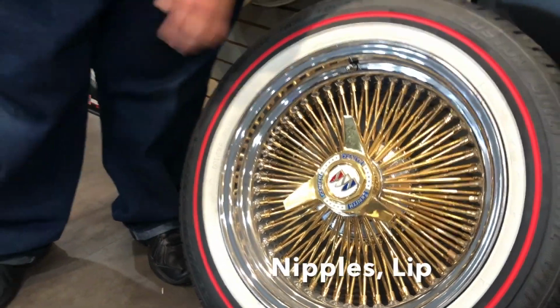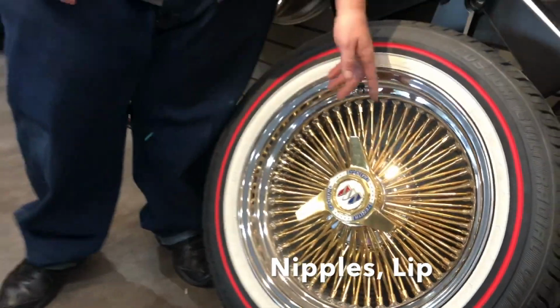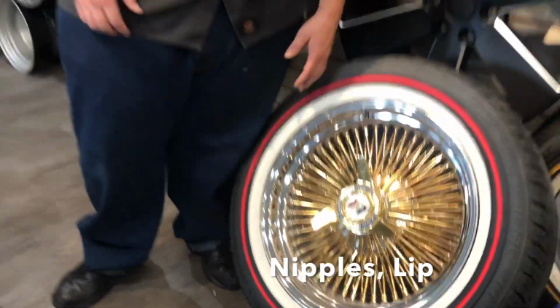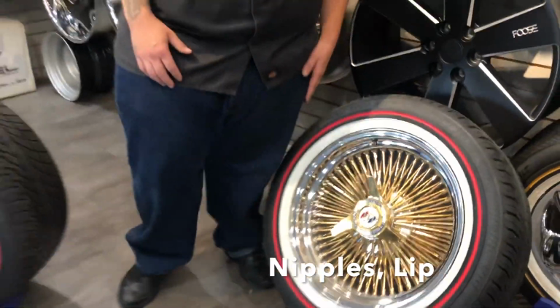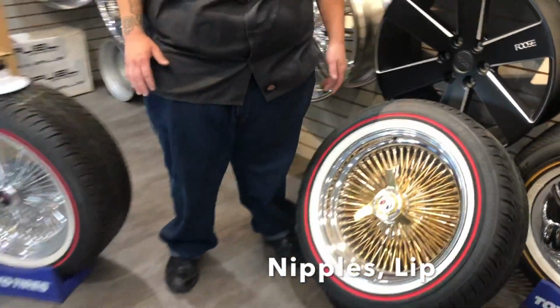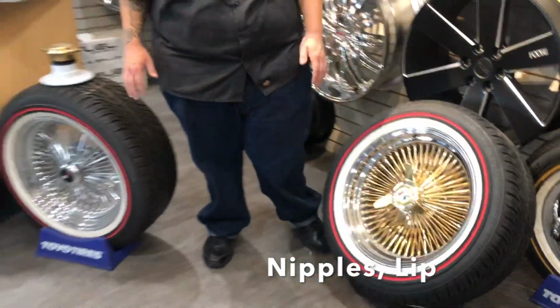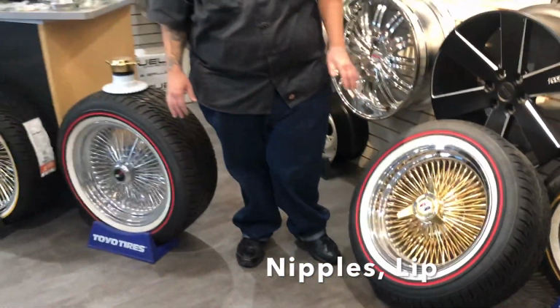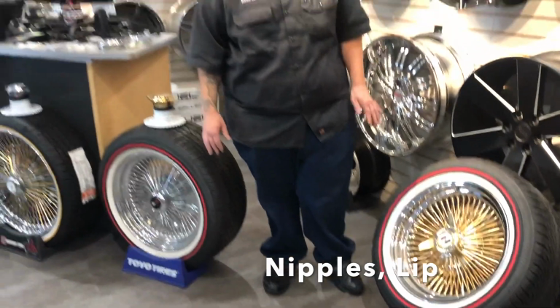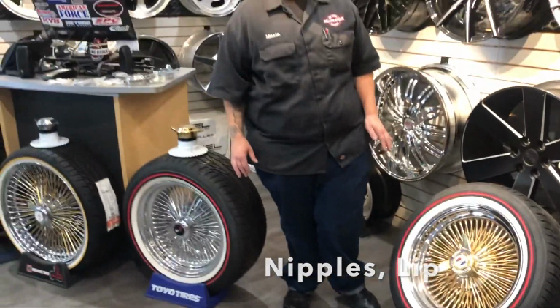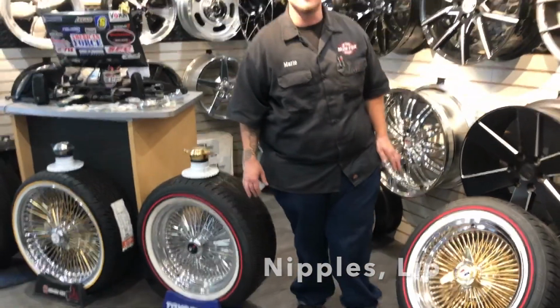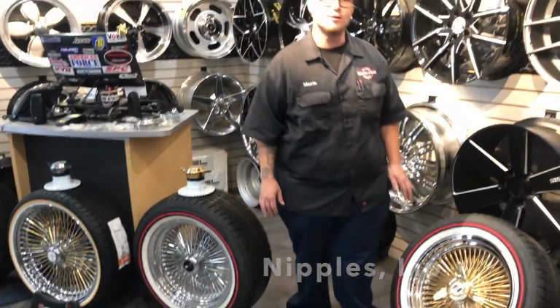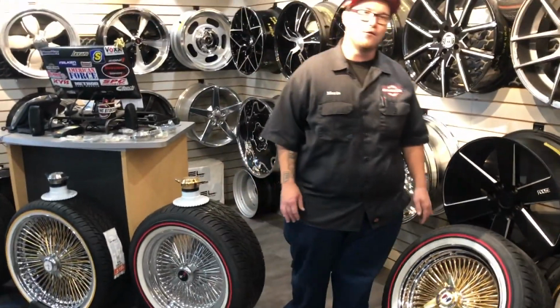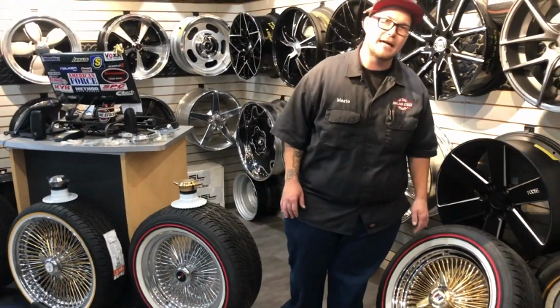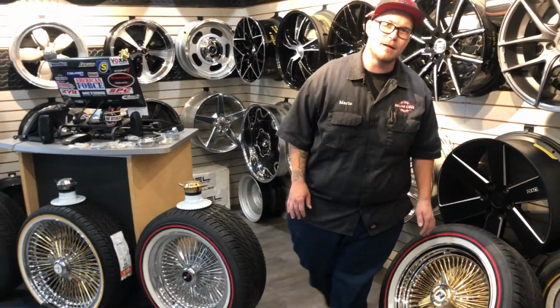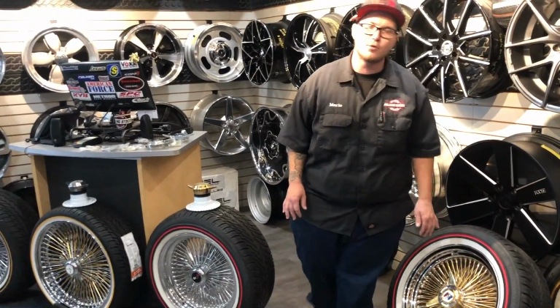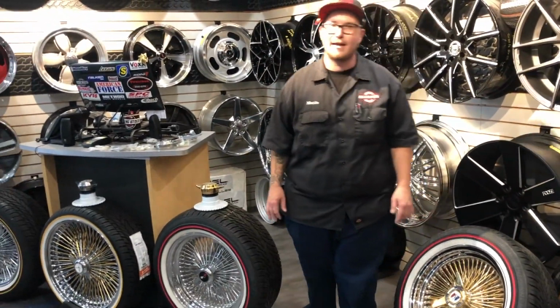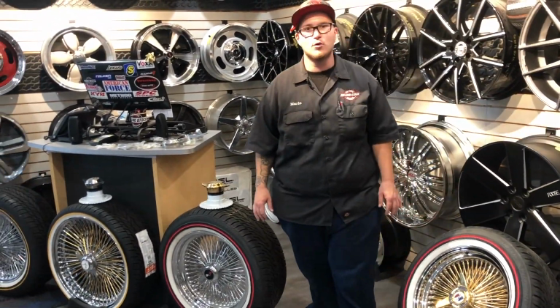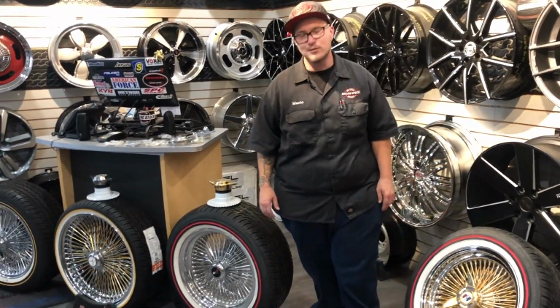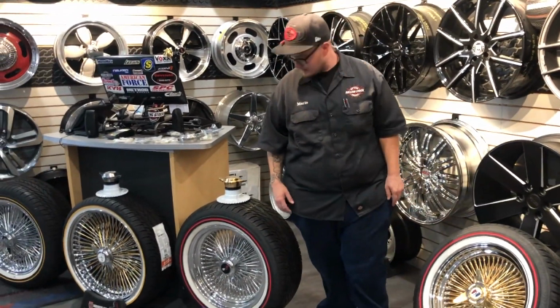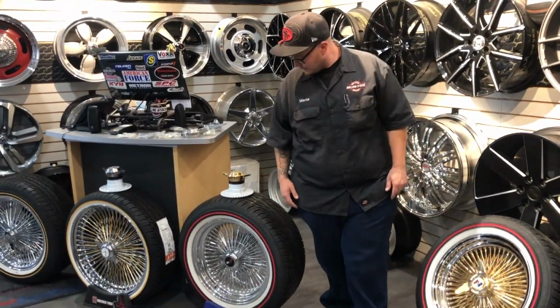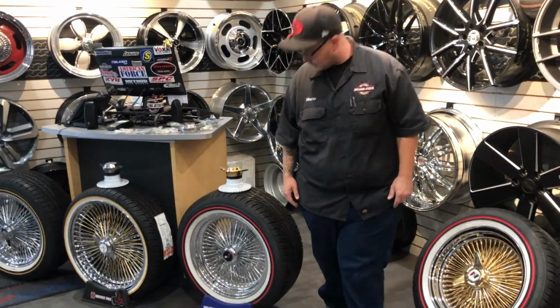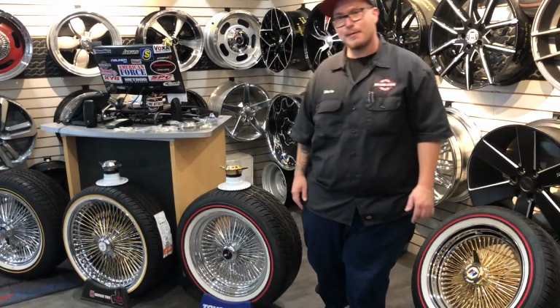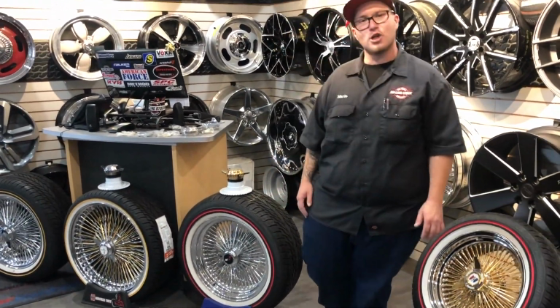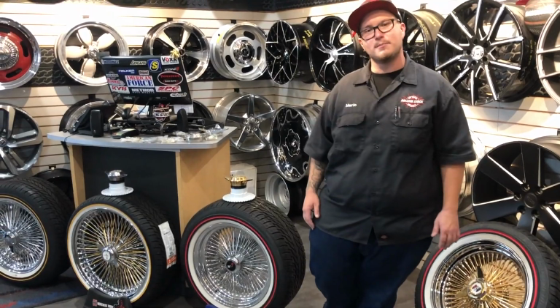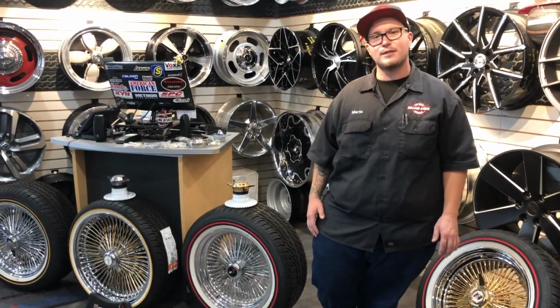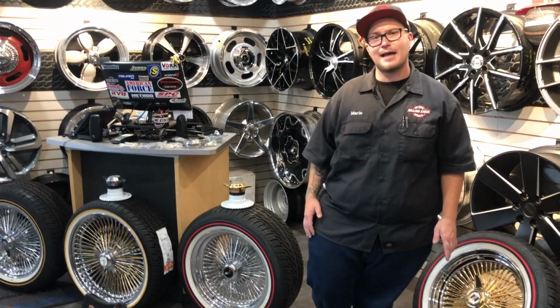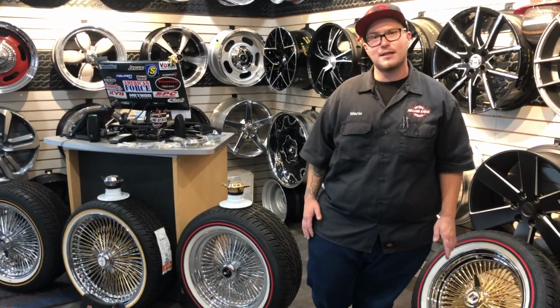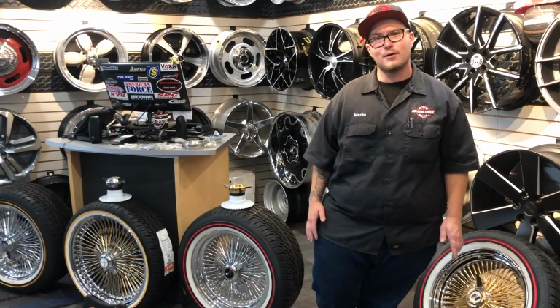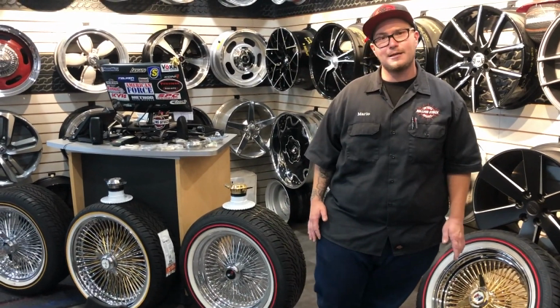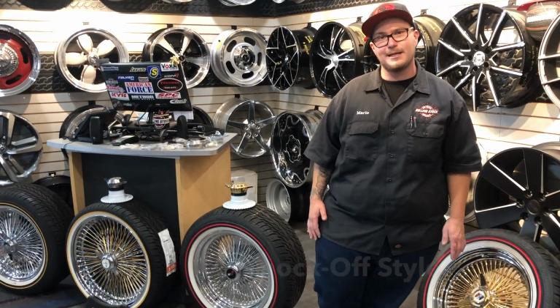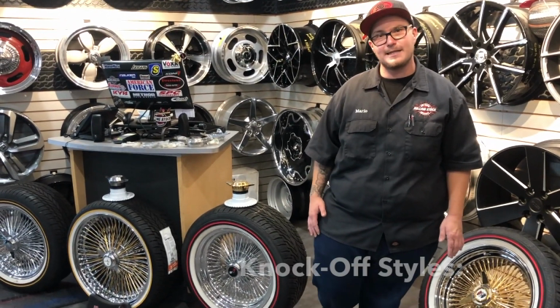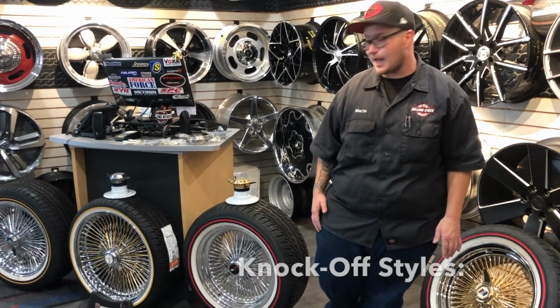You can make these any color you want, any style you want. These are fully customizable hand-built wheels. Today I'm going to show you some different style stuff that we keep here in stock.